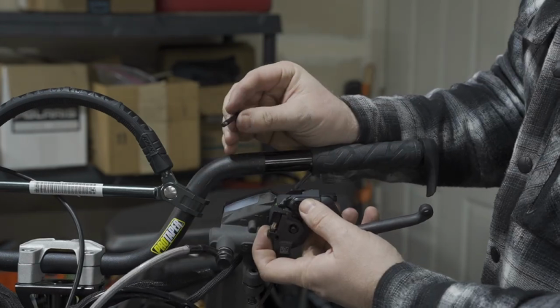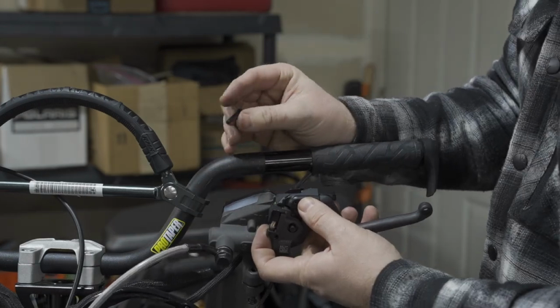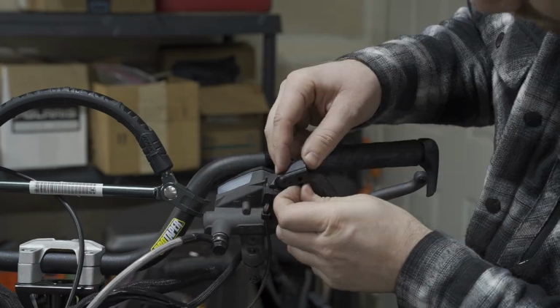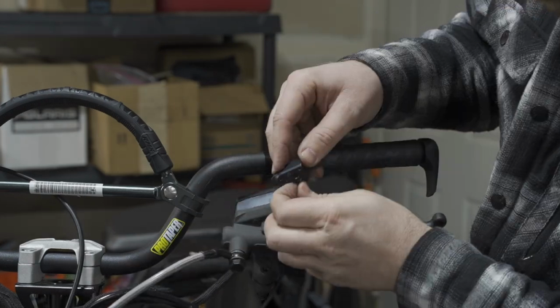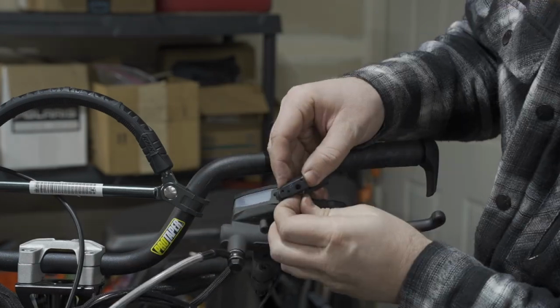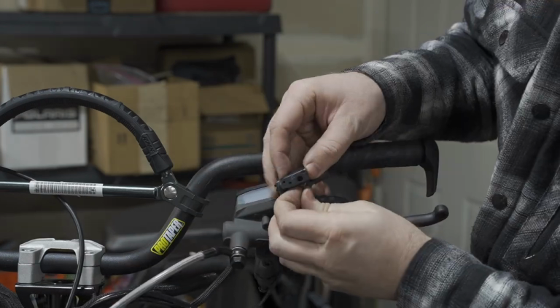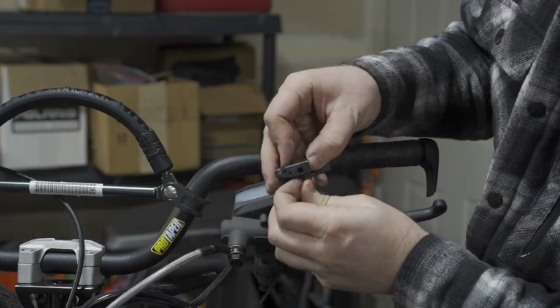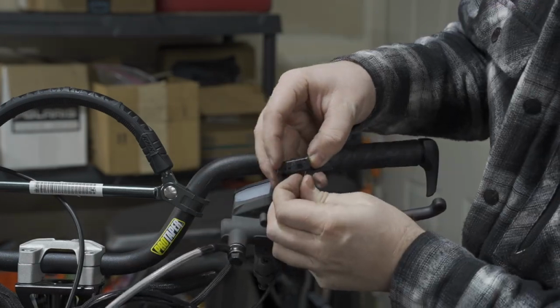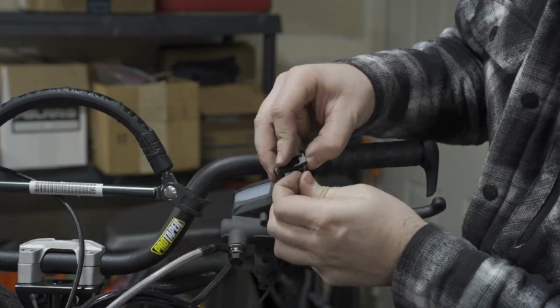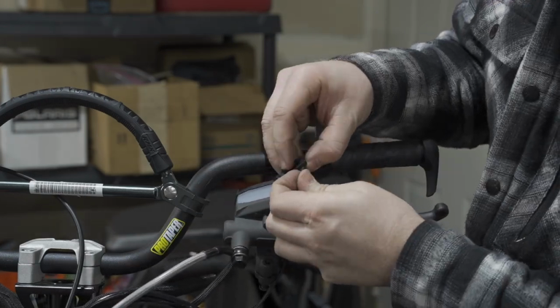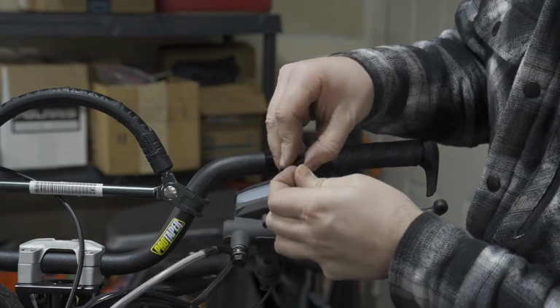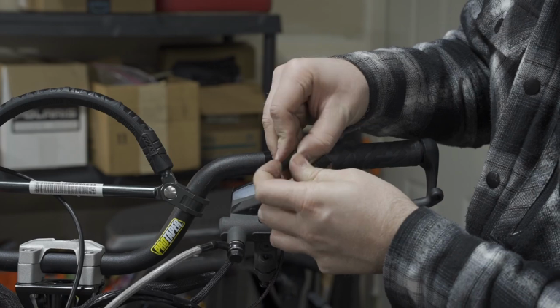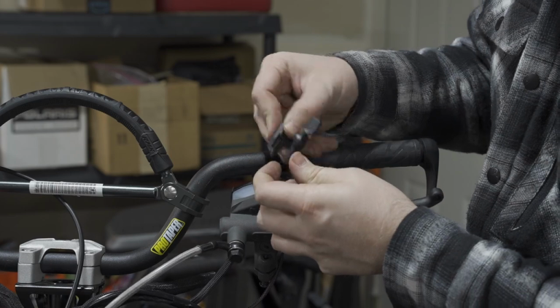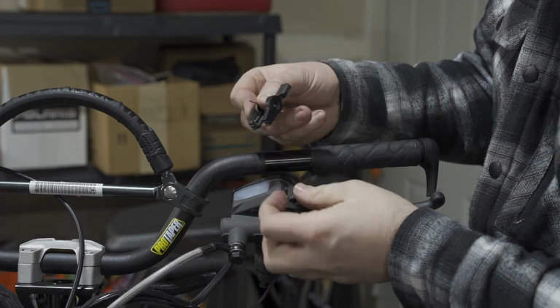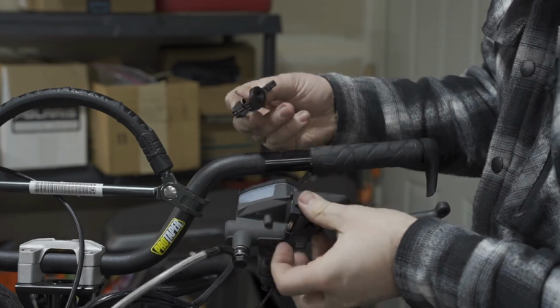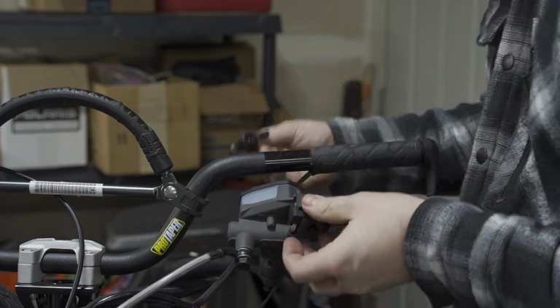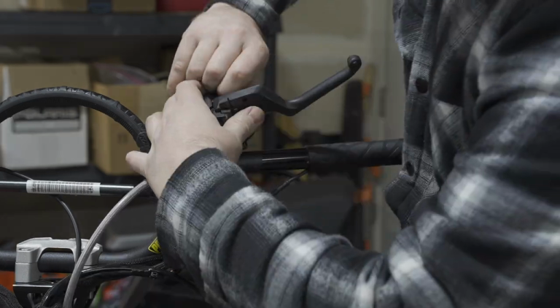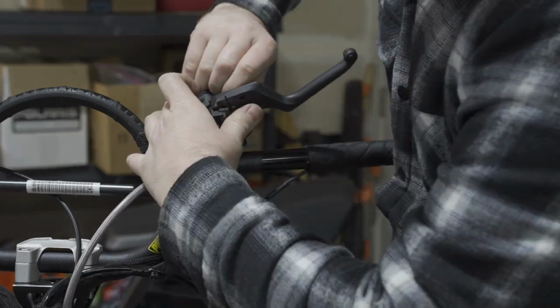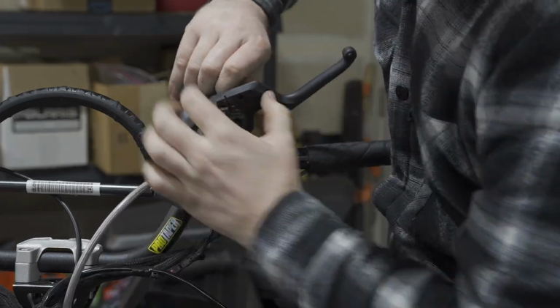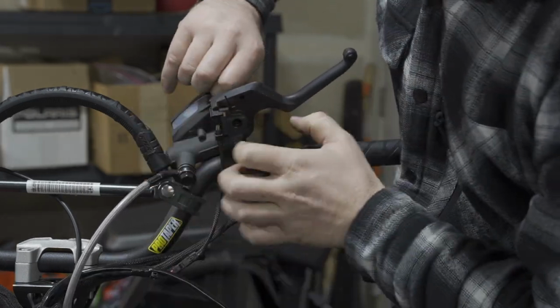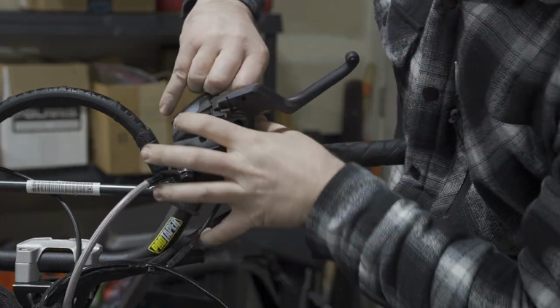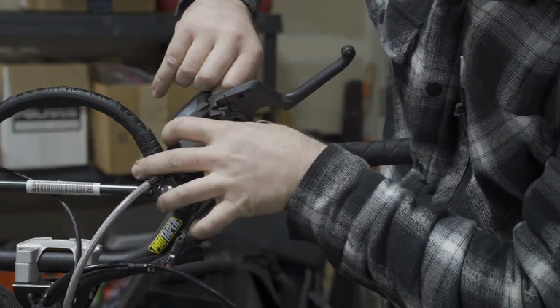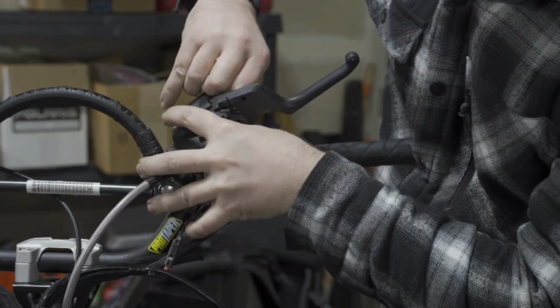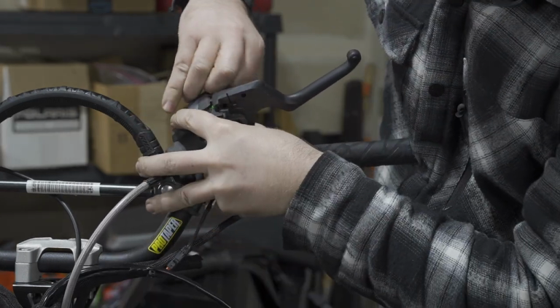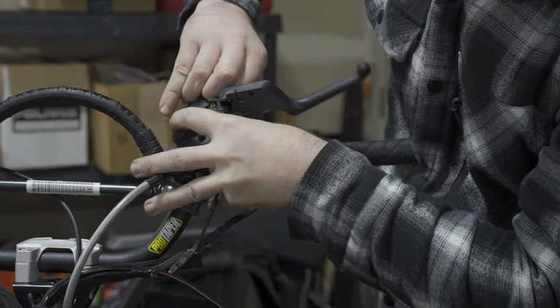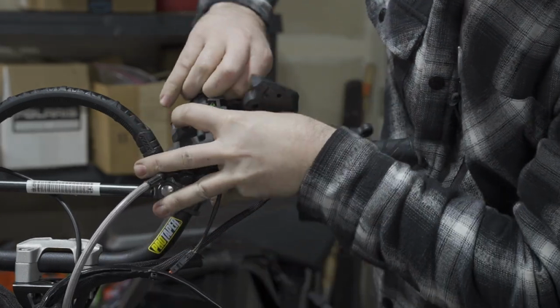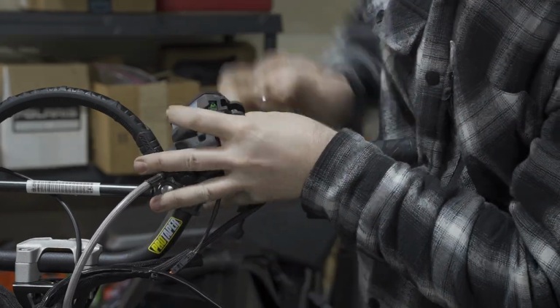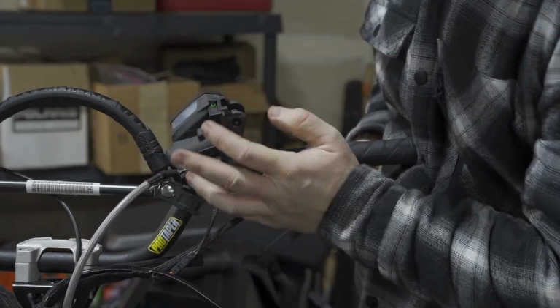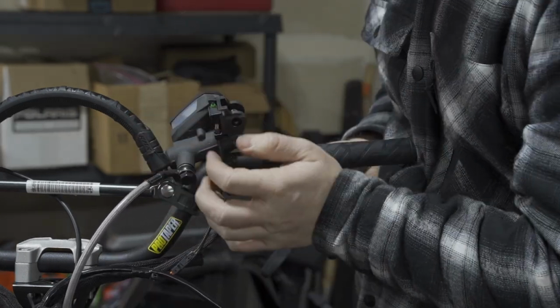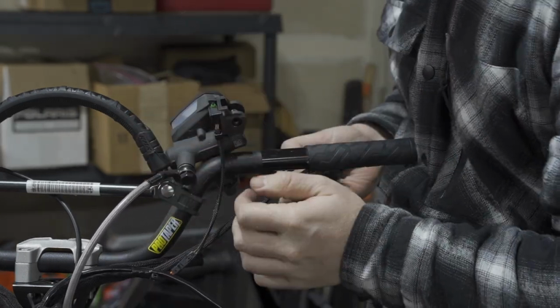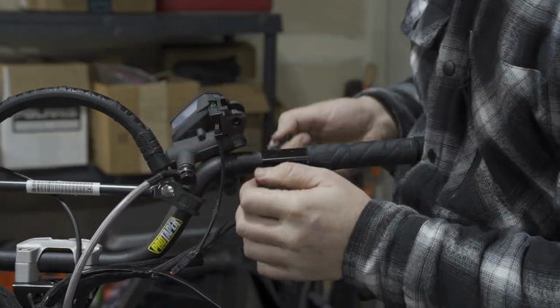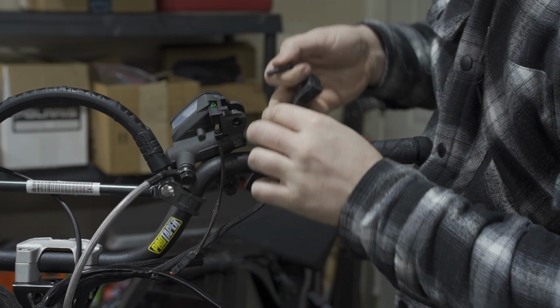There is a small spring for the parking brake lever — just take note of it and we'll go over it on install. Same thing with the other pin, just make sure that you catch the lever when it falls.